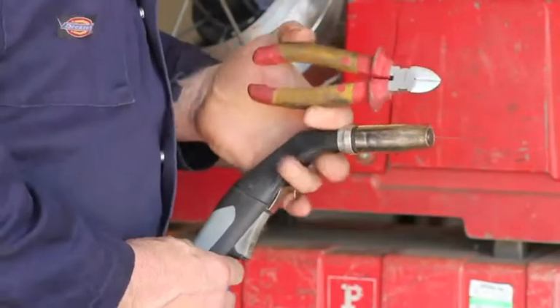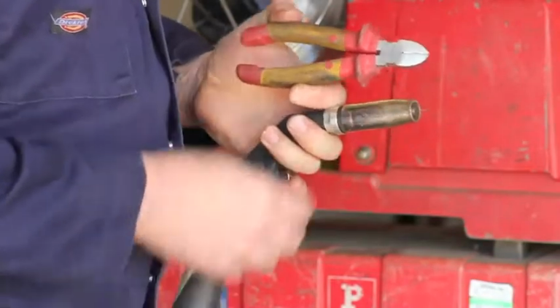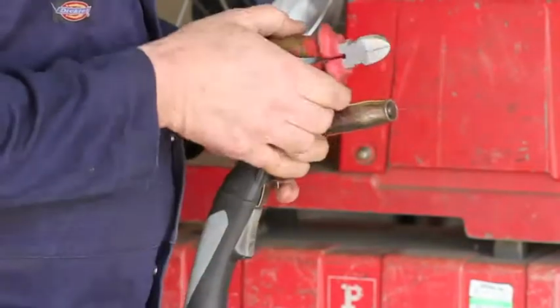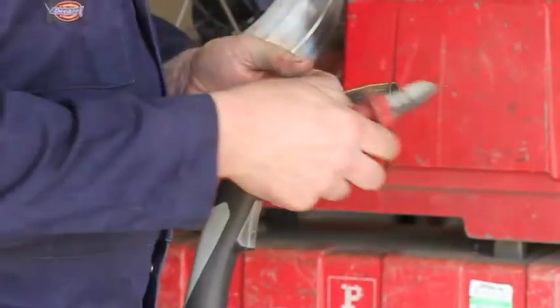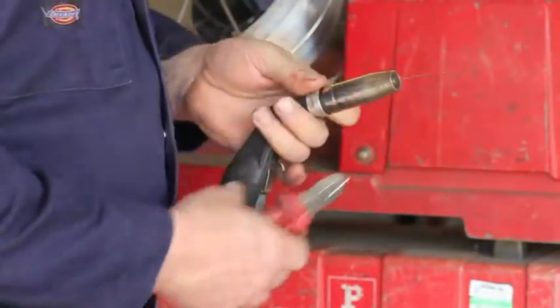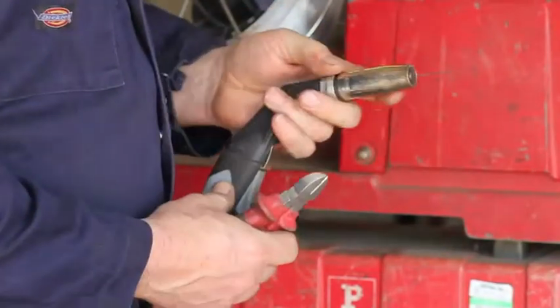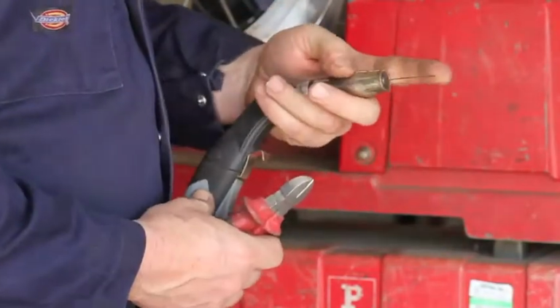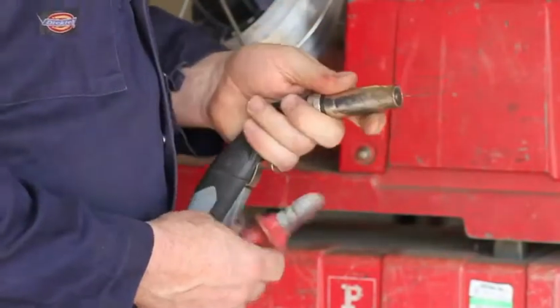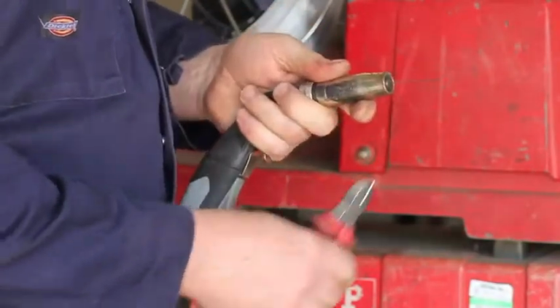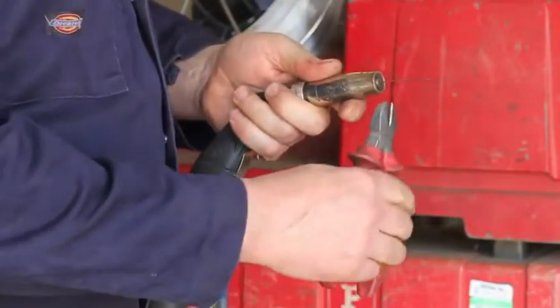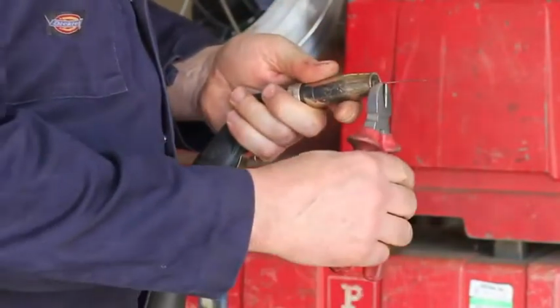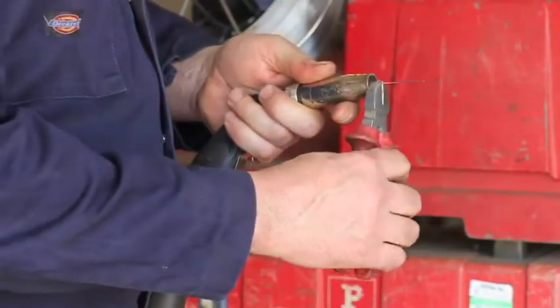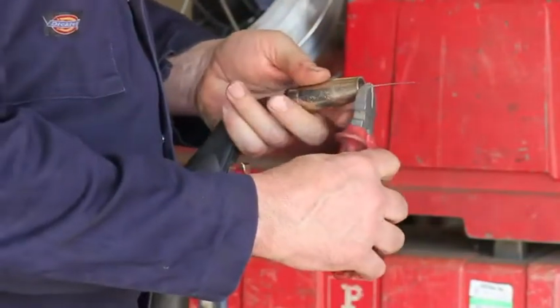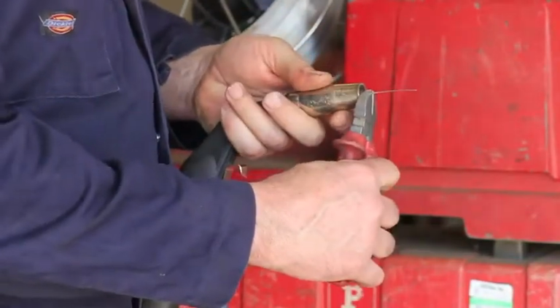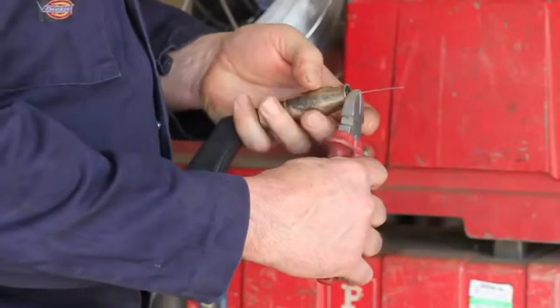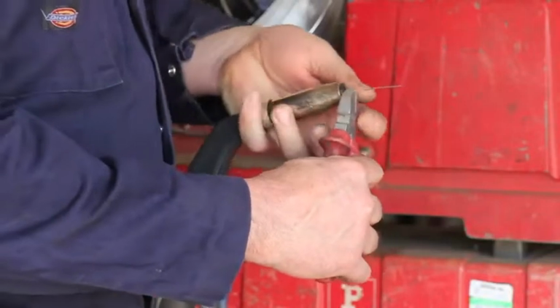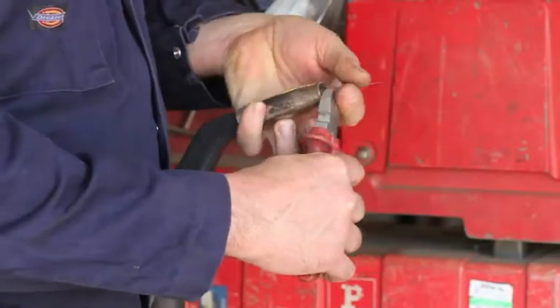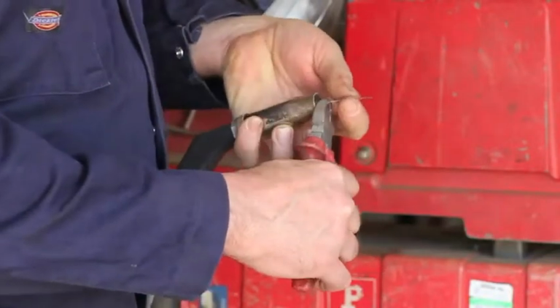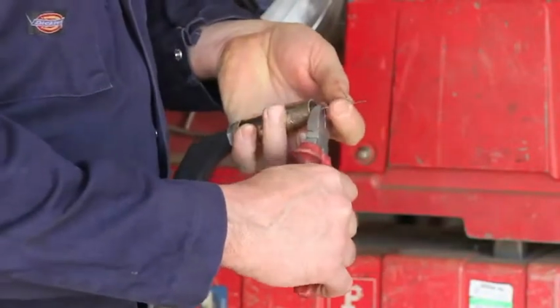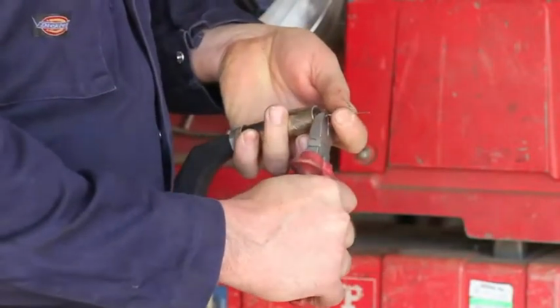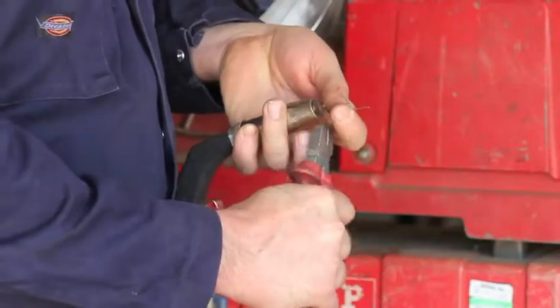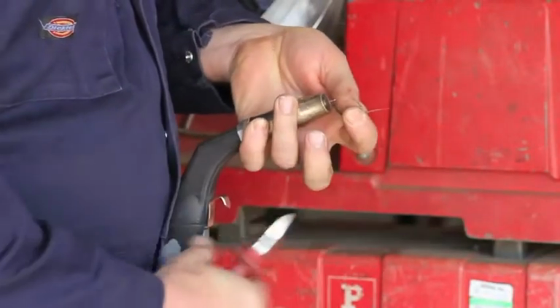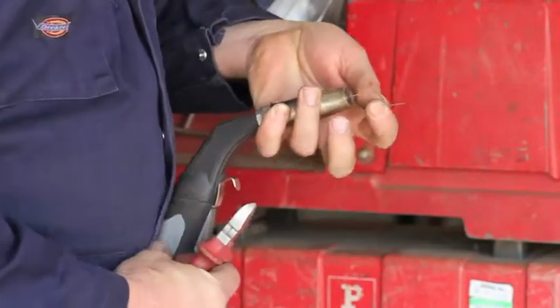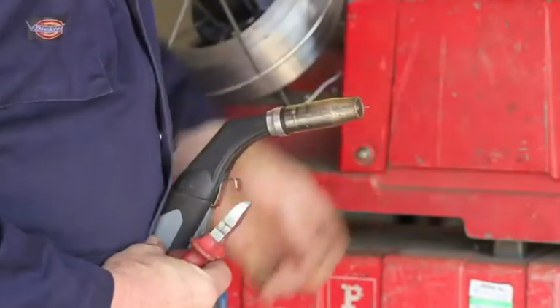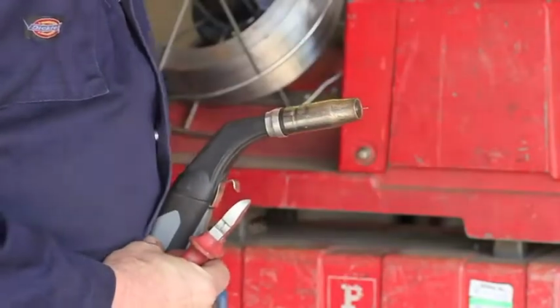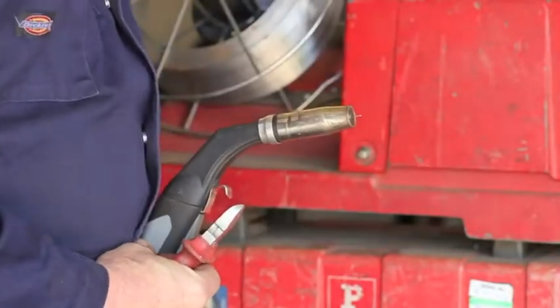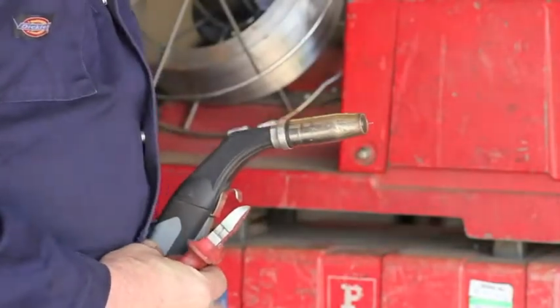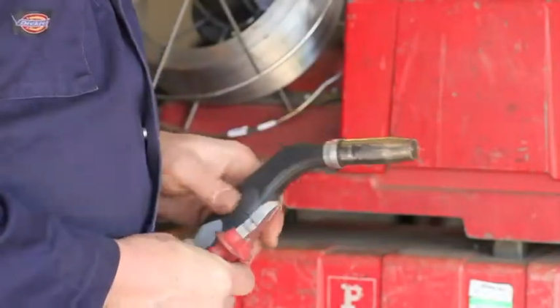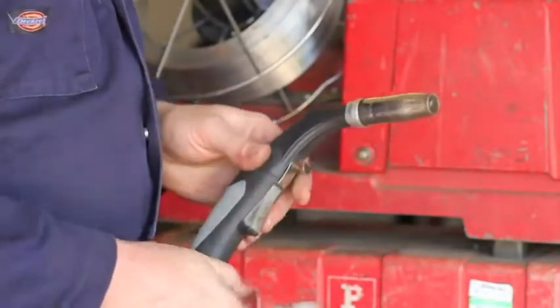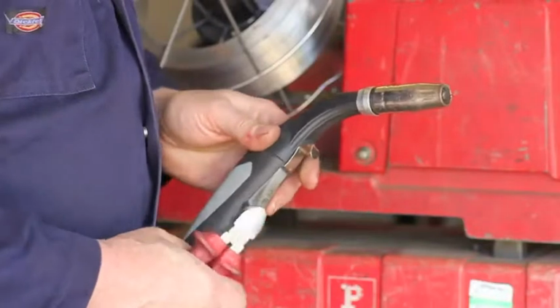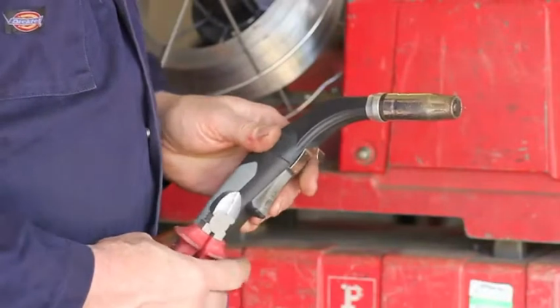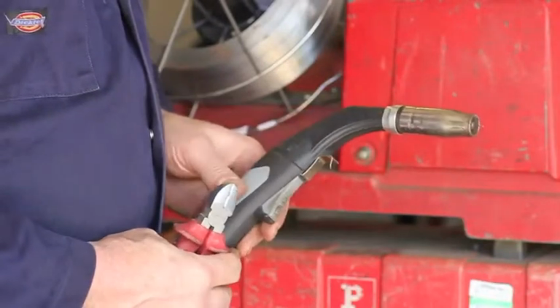Now this is too much wire sticking out. You want about 10 millimetres, so I'm just going to cut the end of this off and we're ready to weld now.